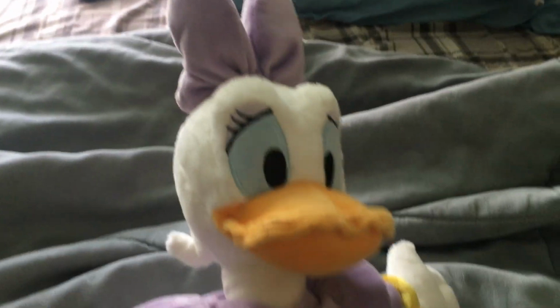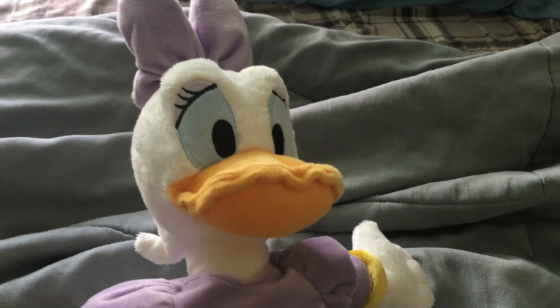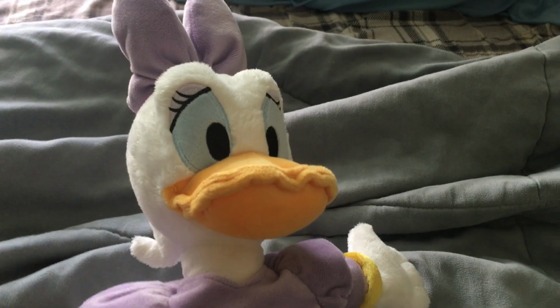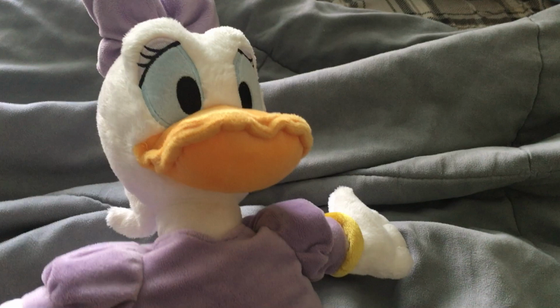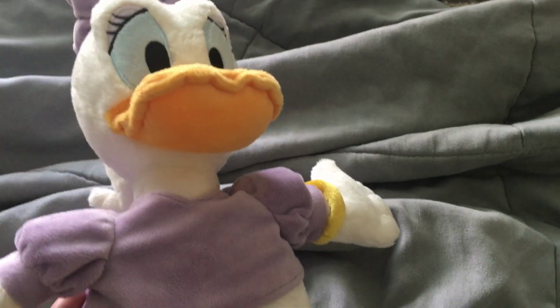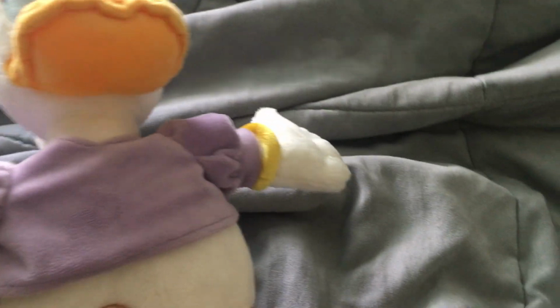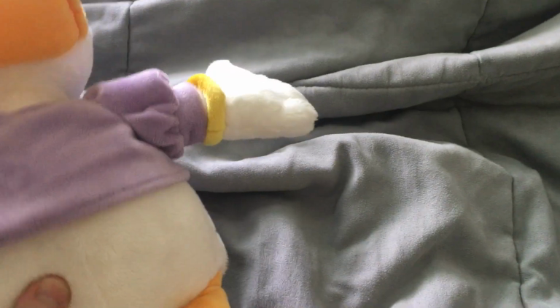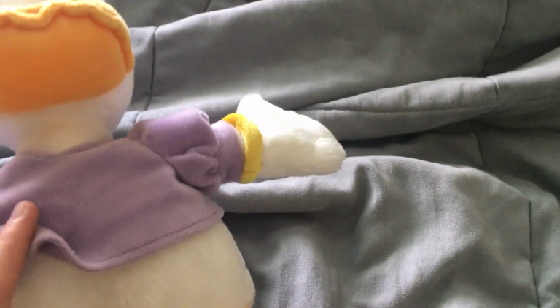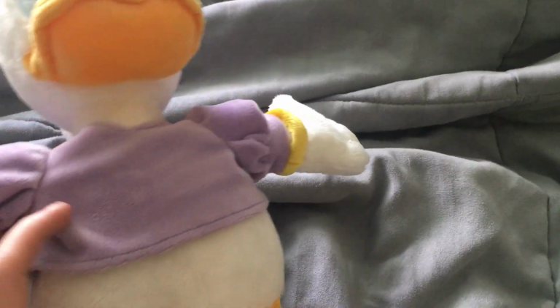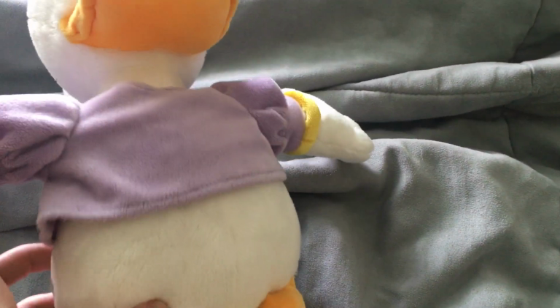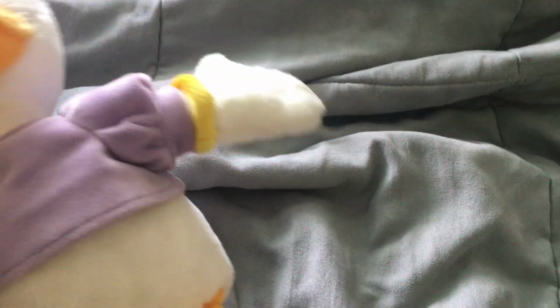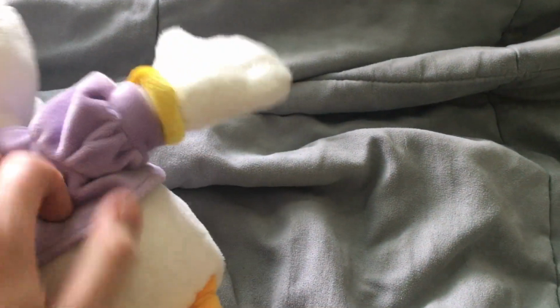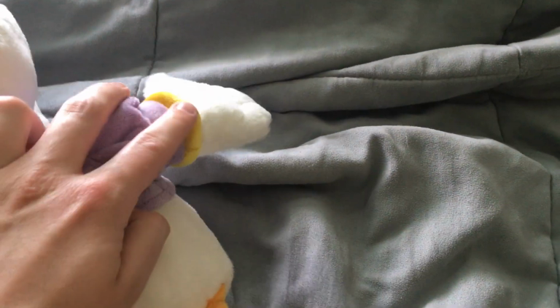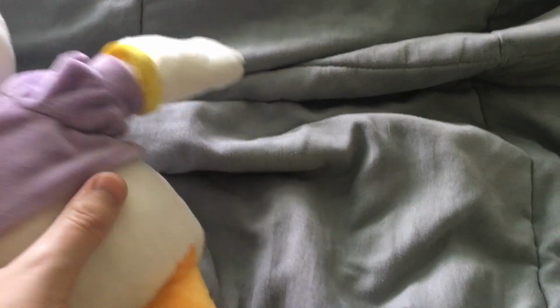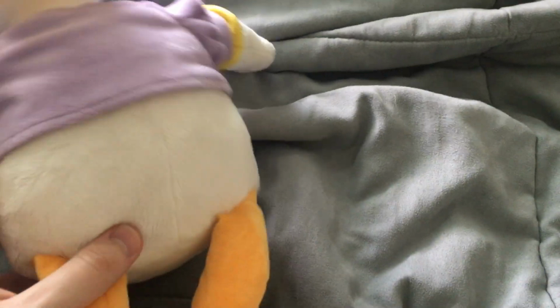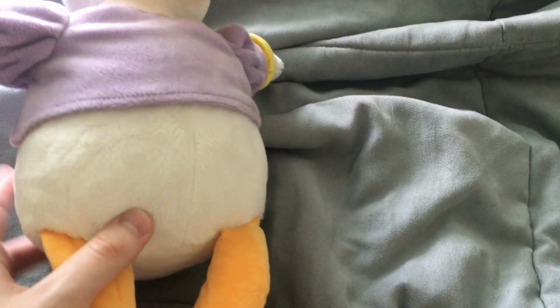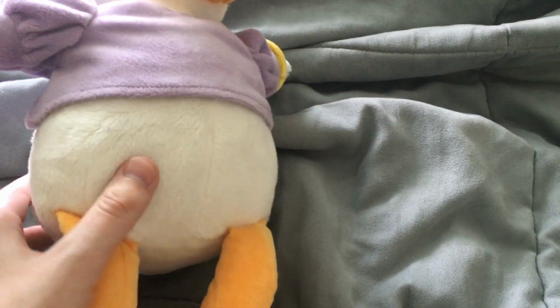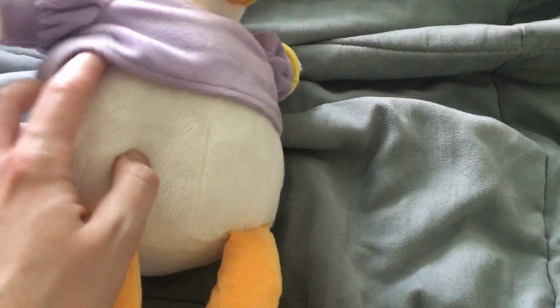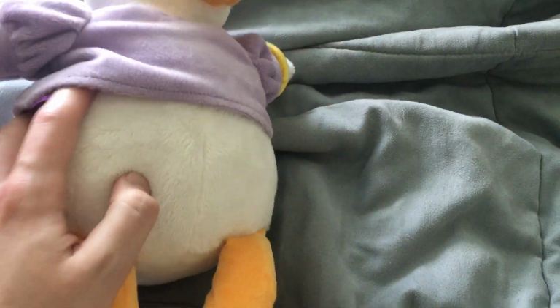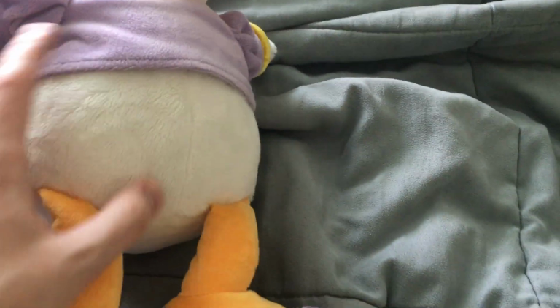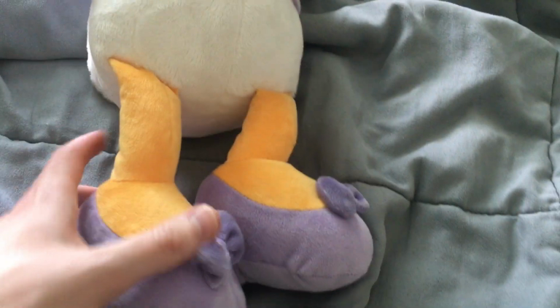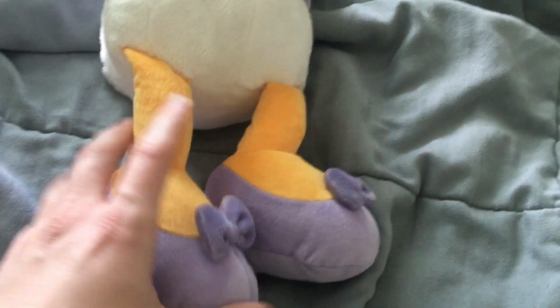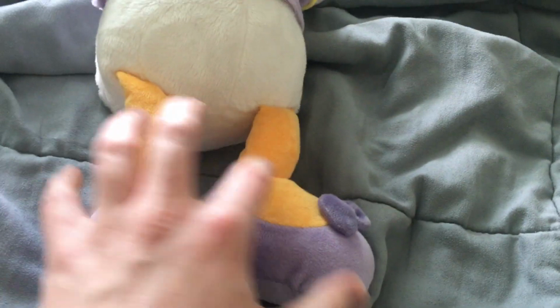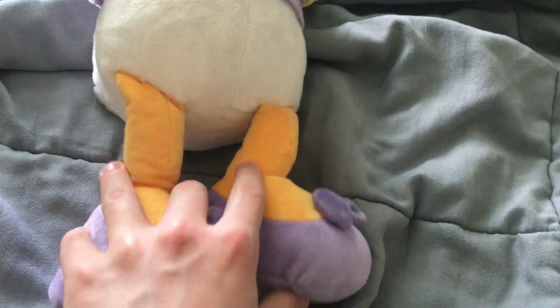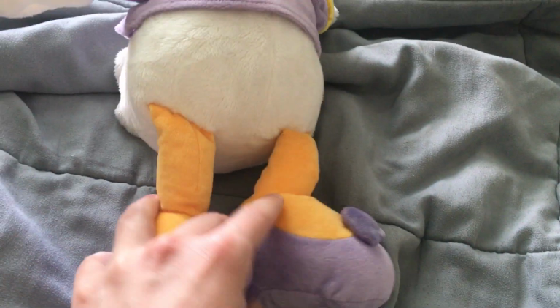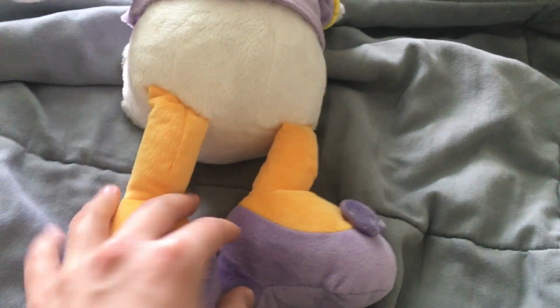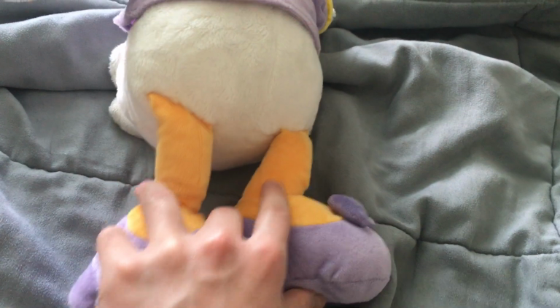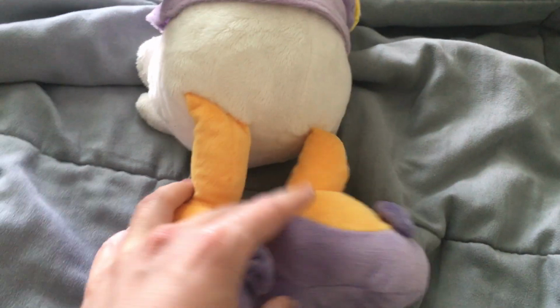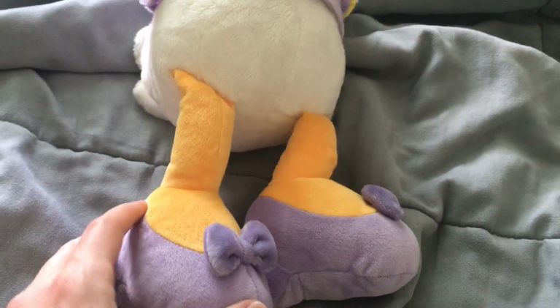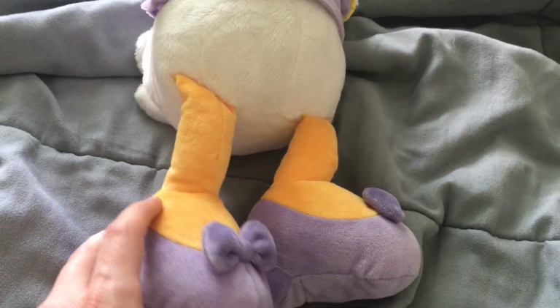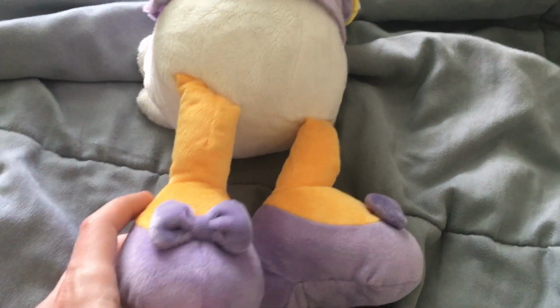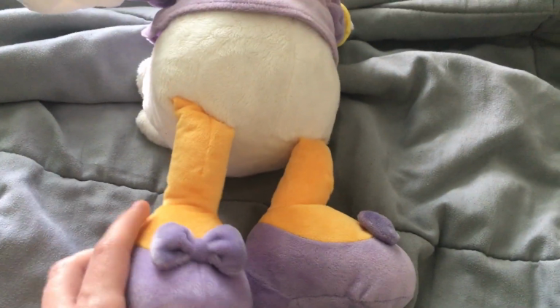So looking at the features: her bow, her mouth, her shirt, her ring, and her duck feet with her shoes — because you know, she's a duck.